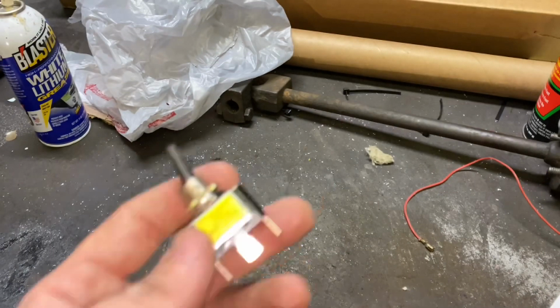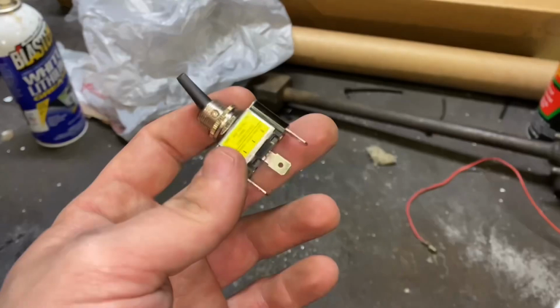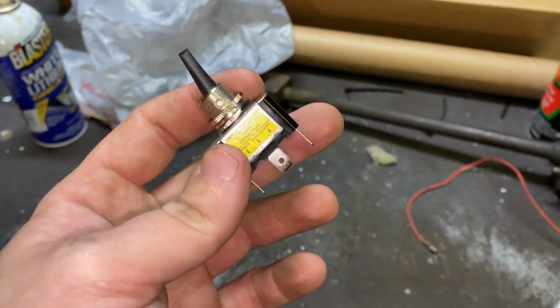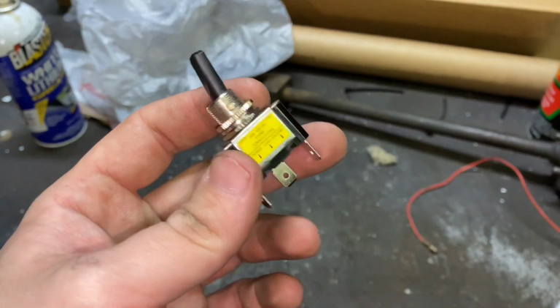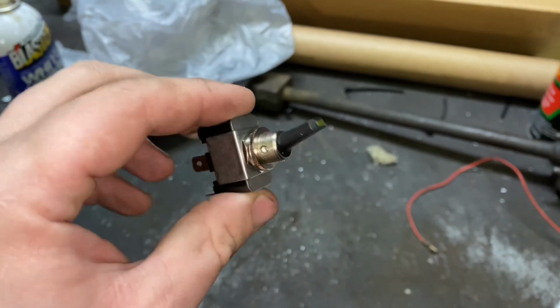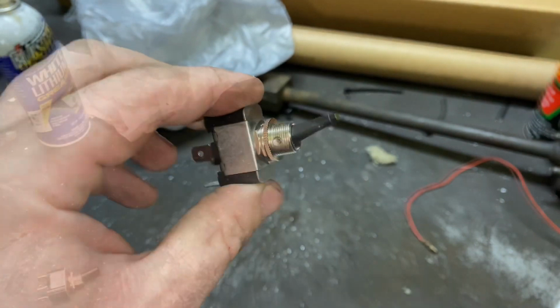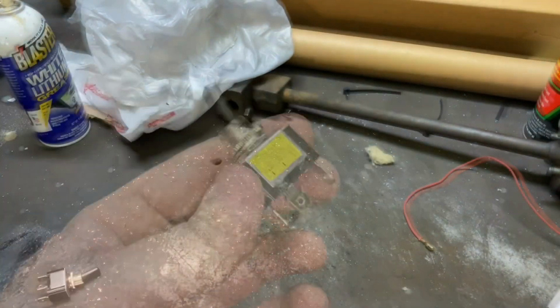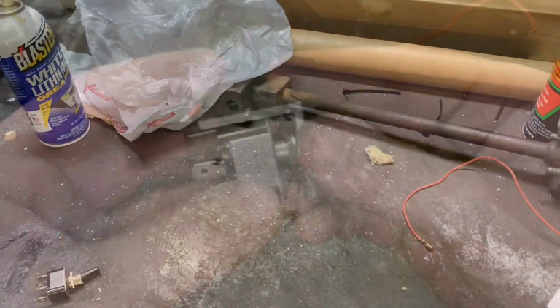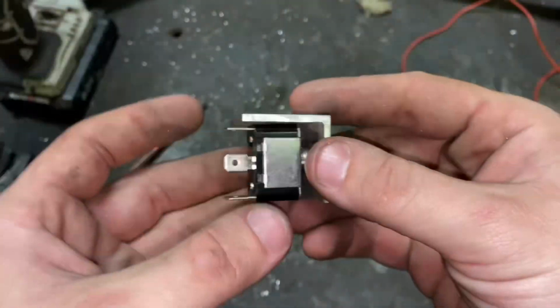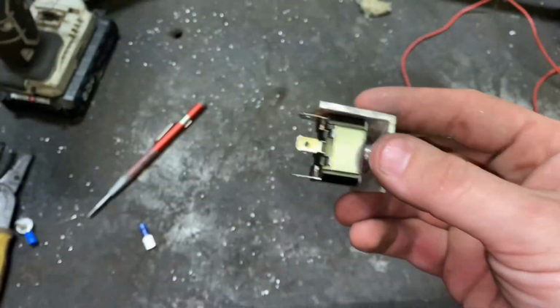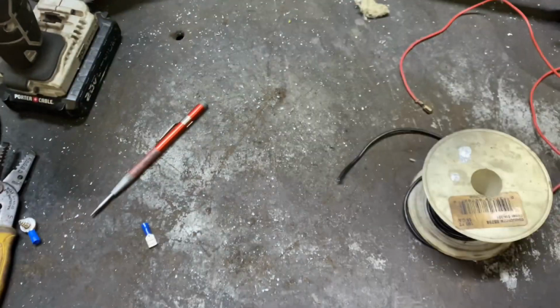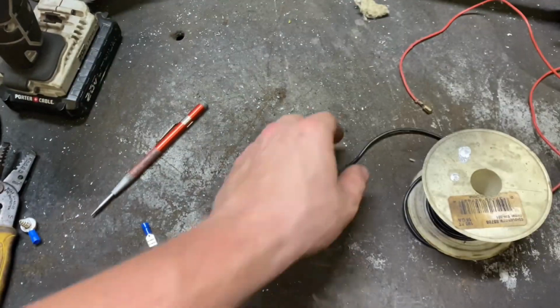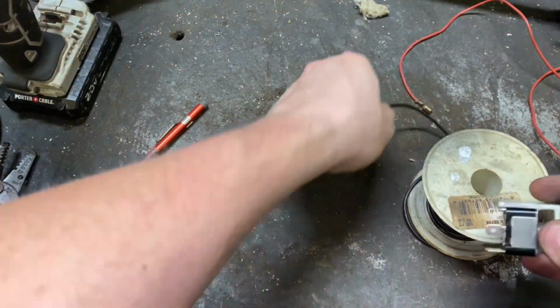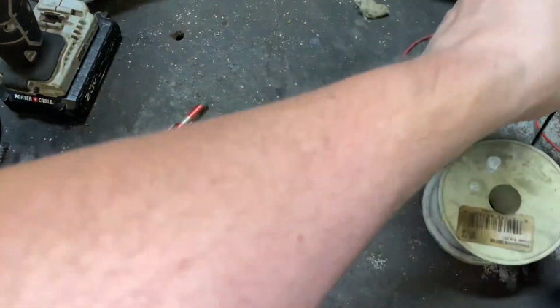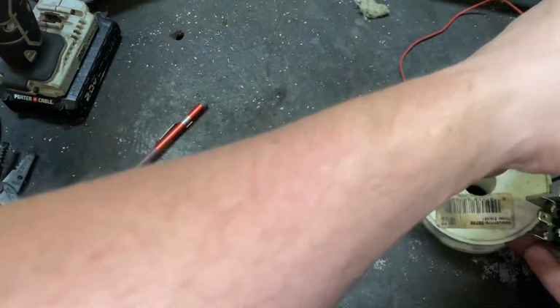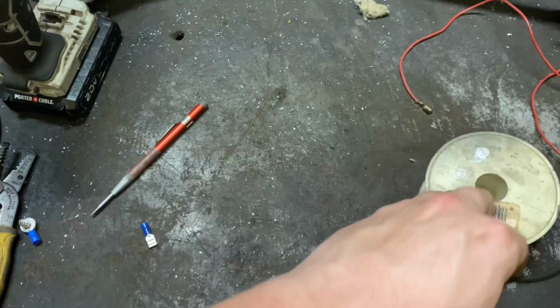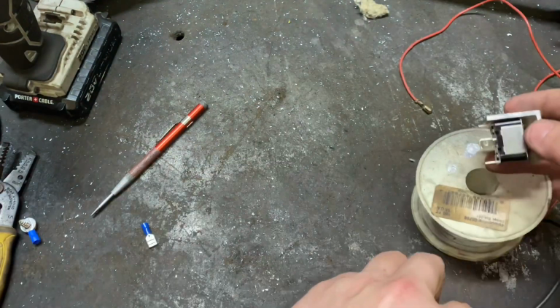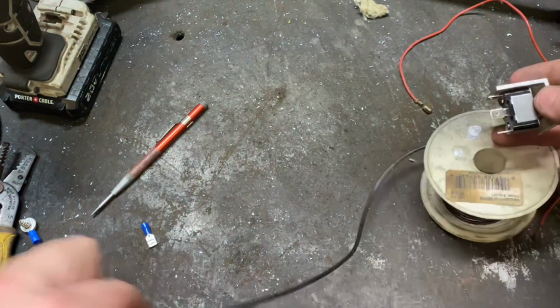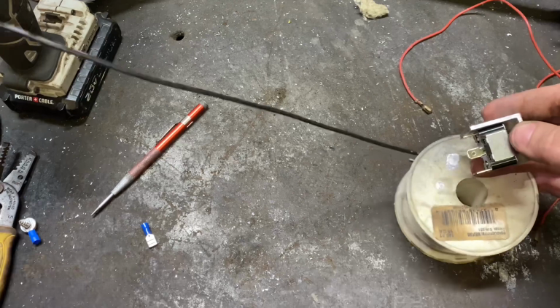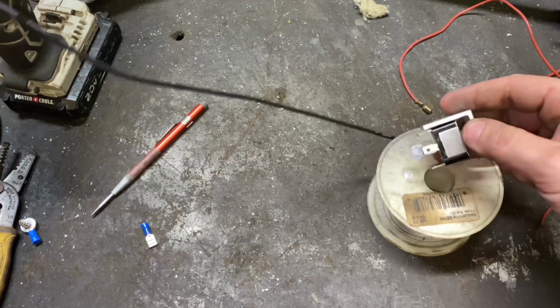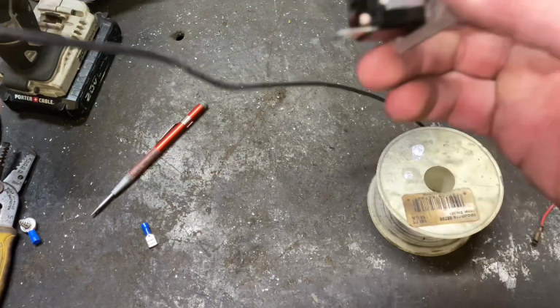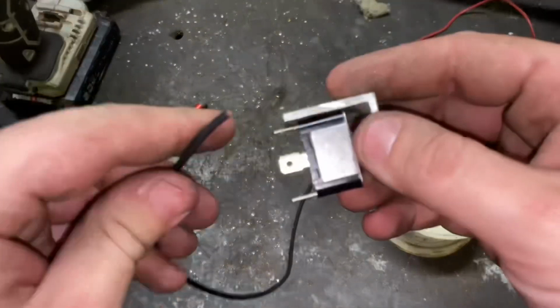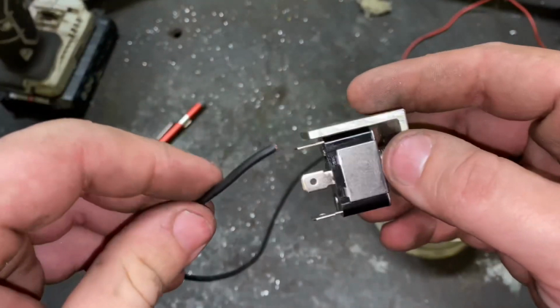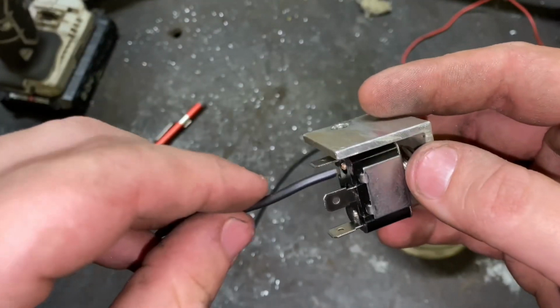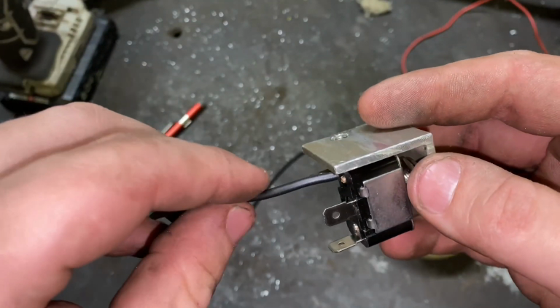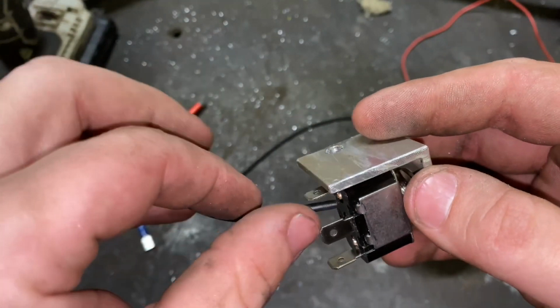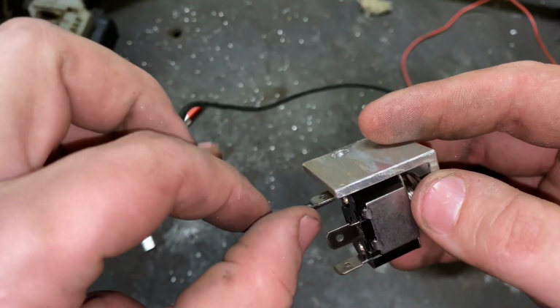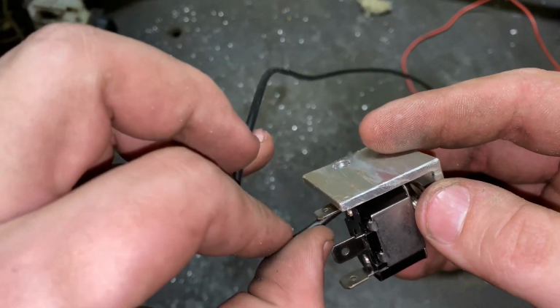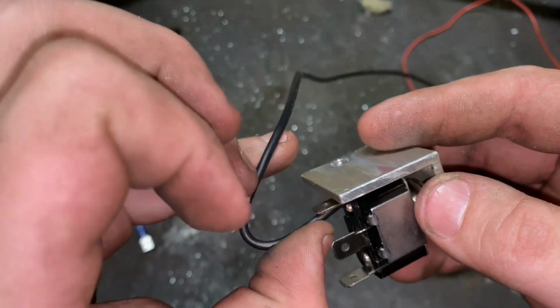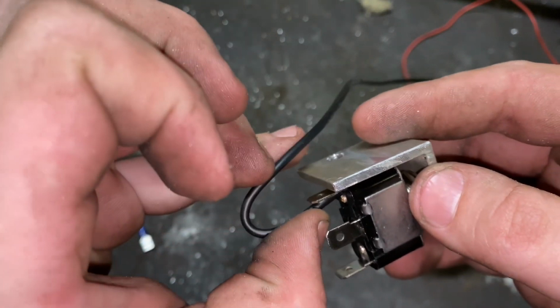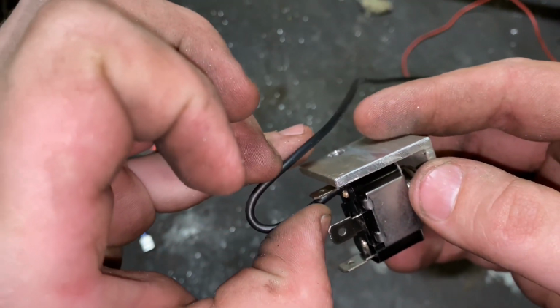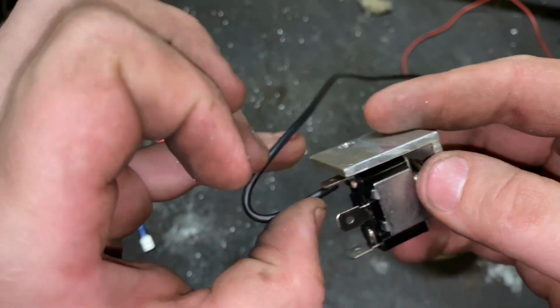Very simple, nothing to it. I'm going to go ahead and make my ground wire for this. The way I'm going to ground it is just ground it to the bracket, so it'll just be a real short wire to go from here to here, almost like a jumper wire.